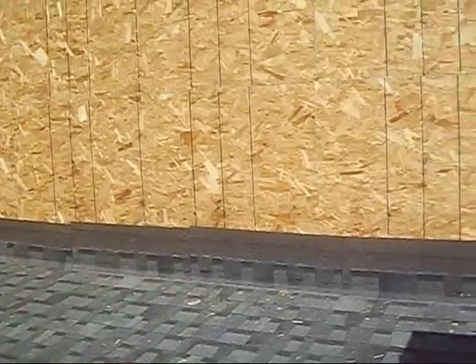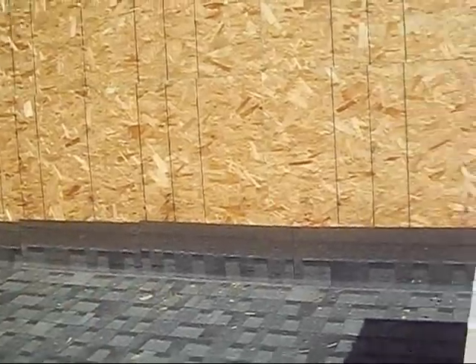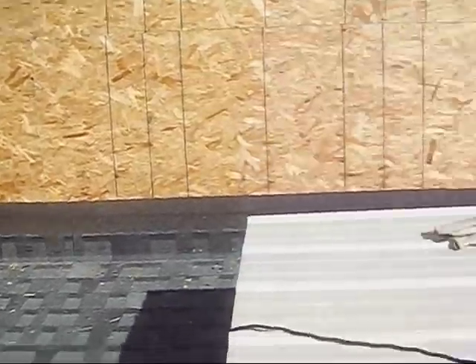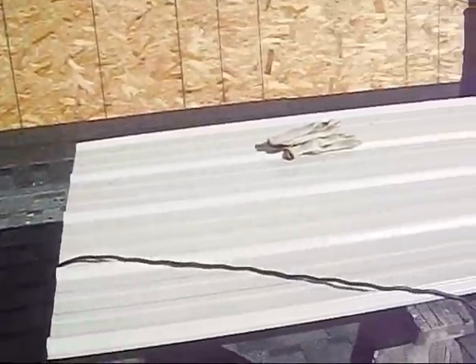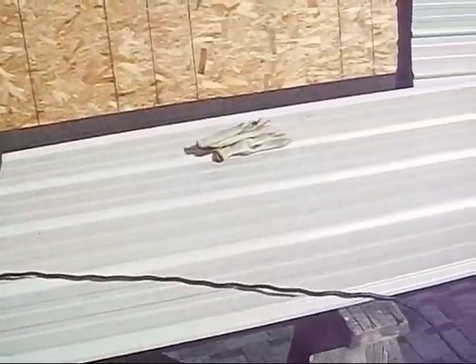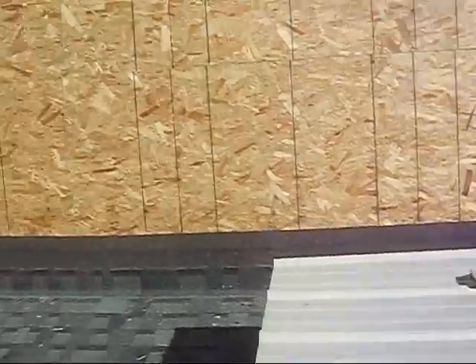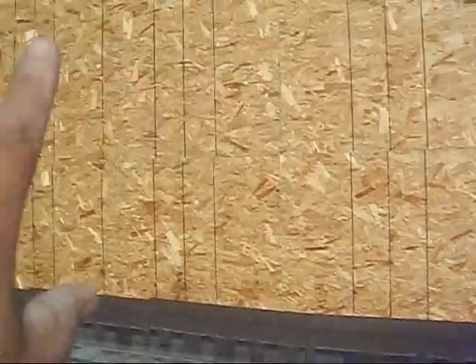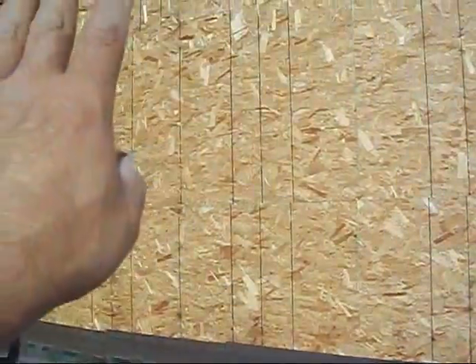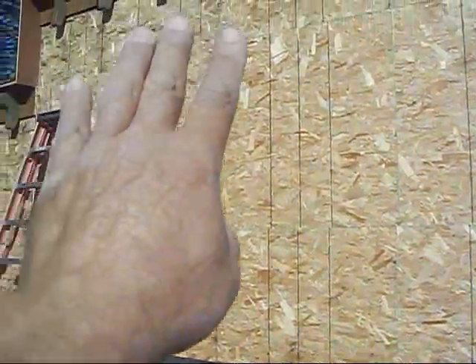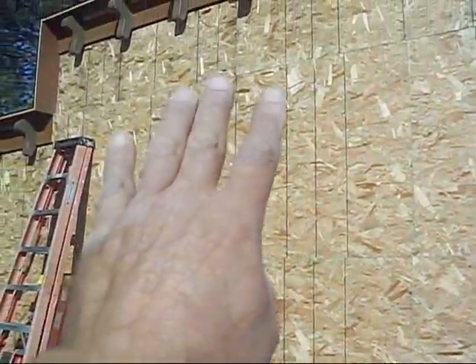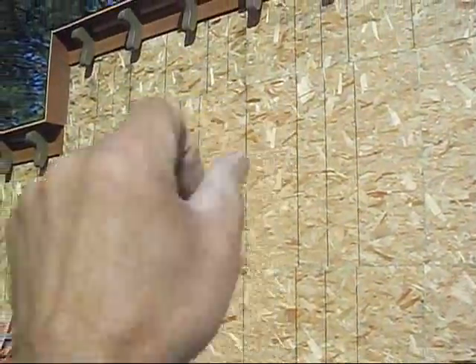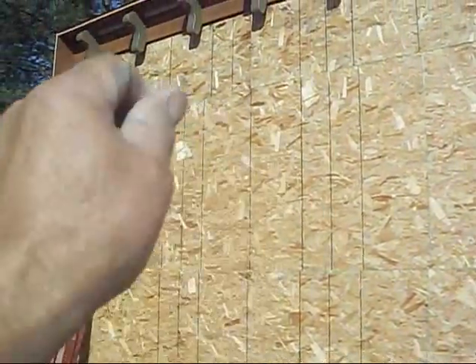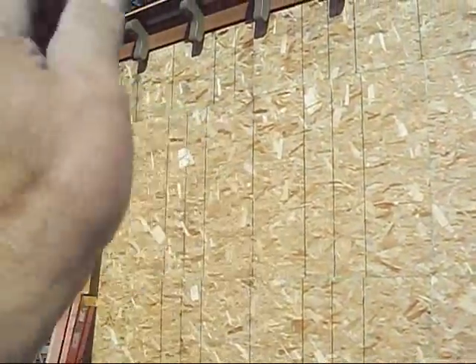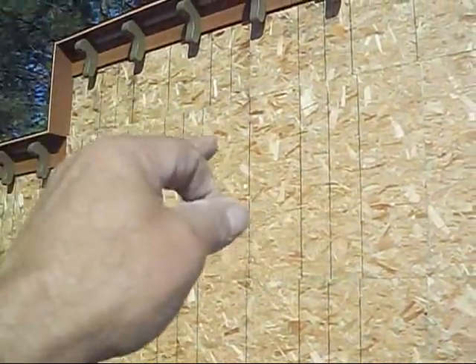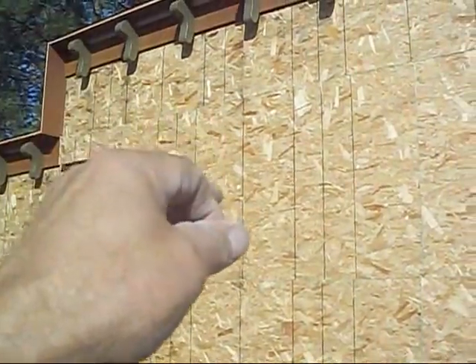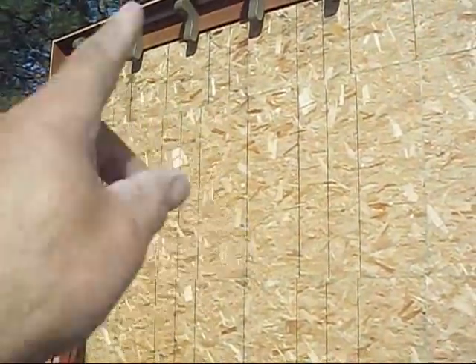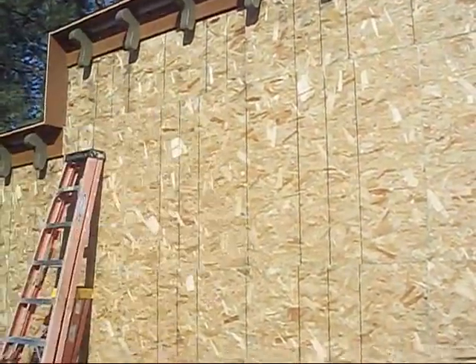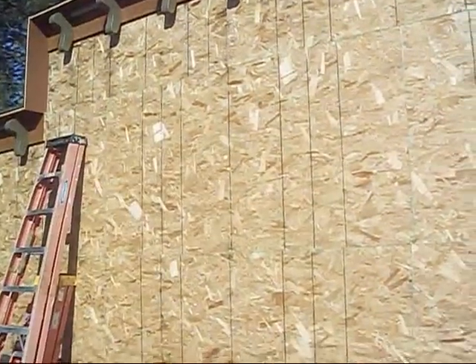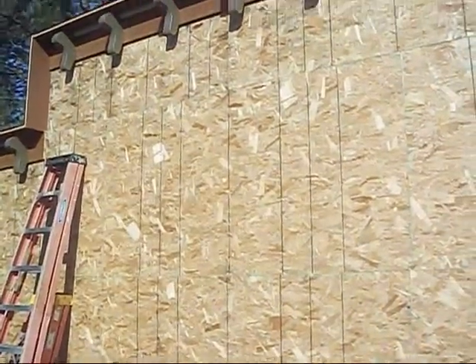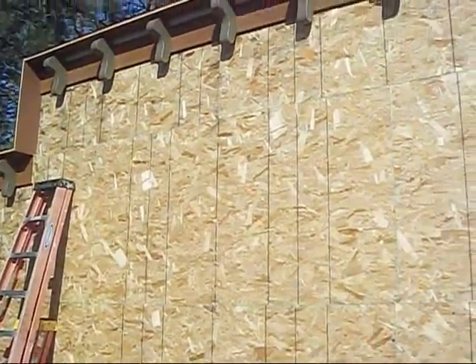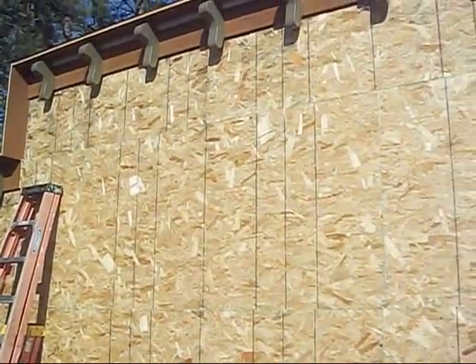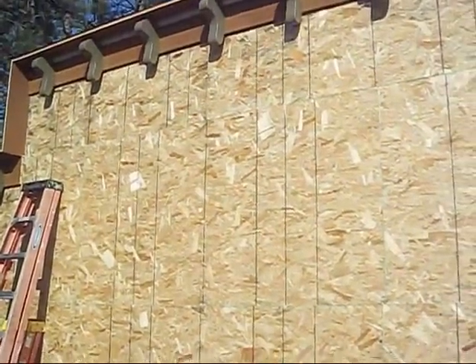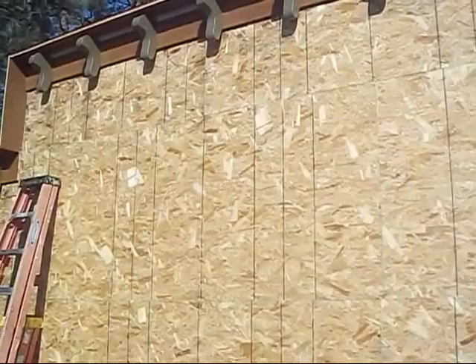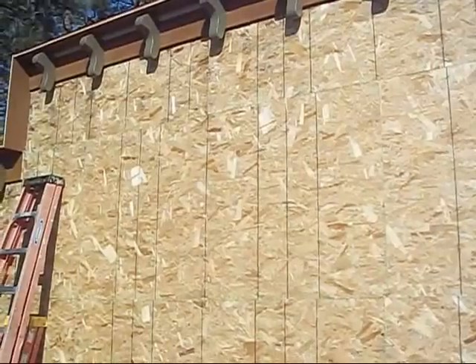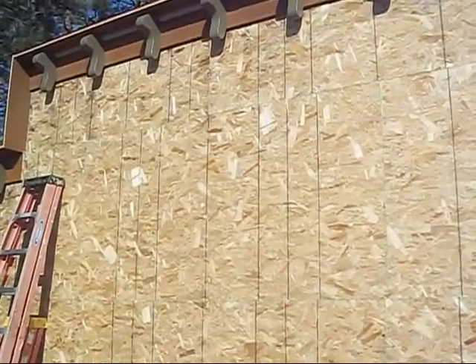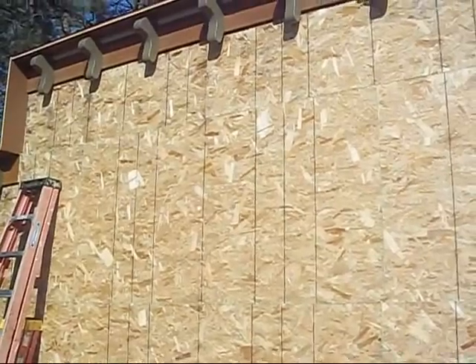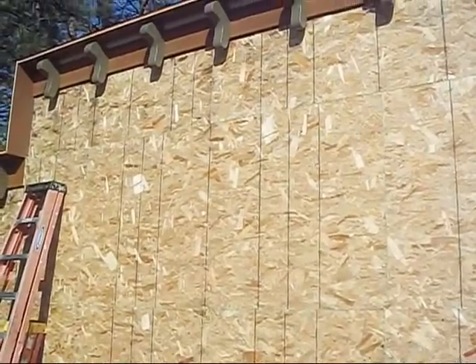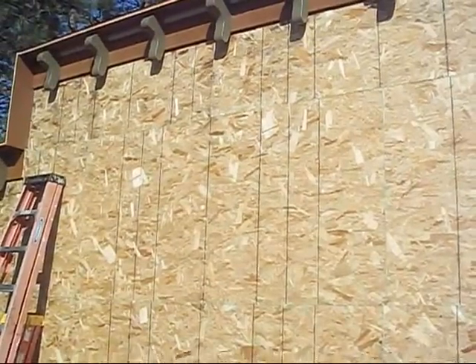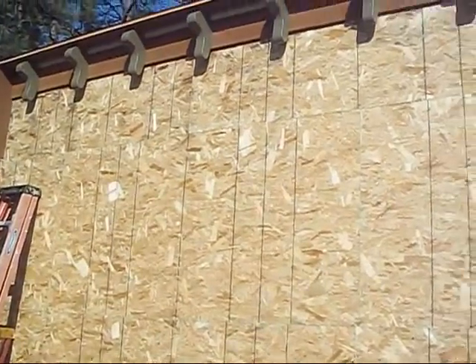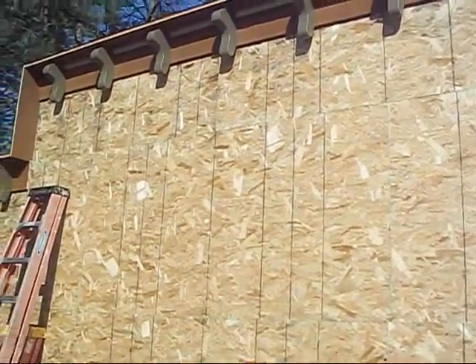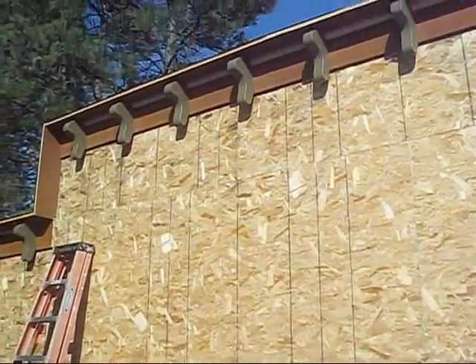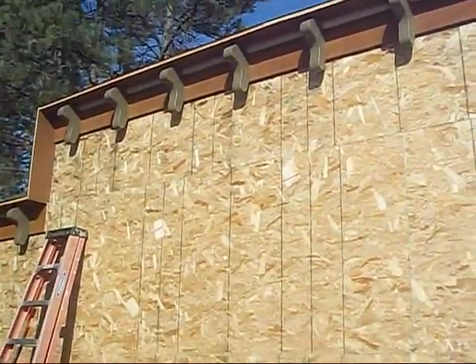The pre-drilling of the holes will allow us to just stick the sheets up there, find the hole, throw a screw in it, and then move on. I'll pick this camera up in a bit and show you what's going on. Talk to you in a while. Bye.